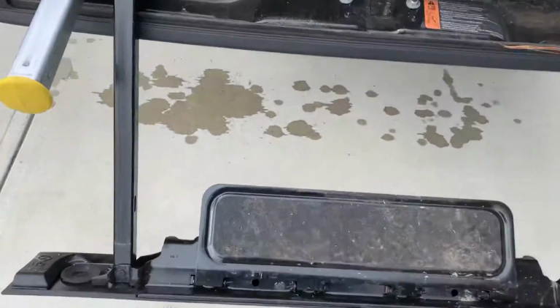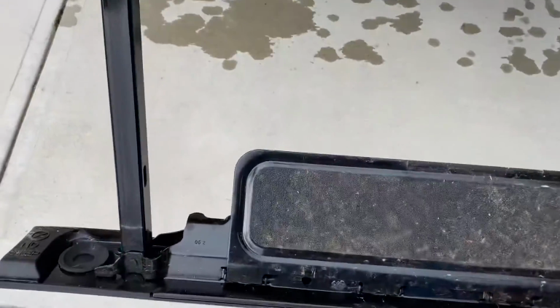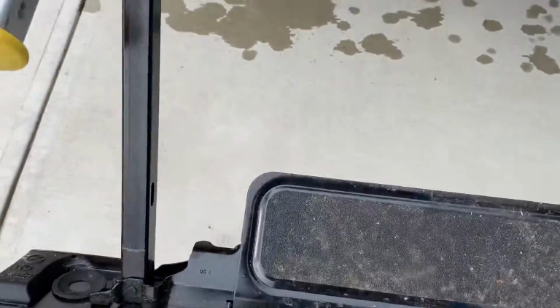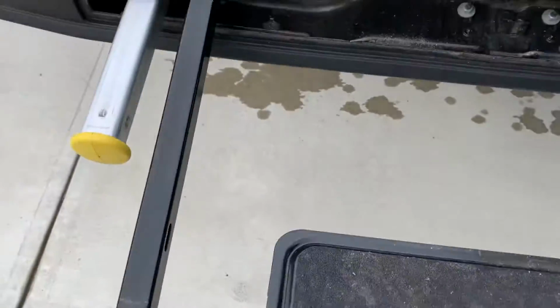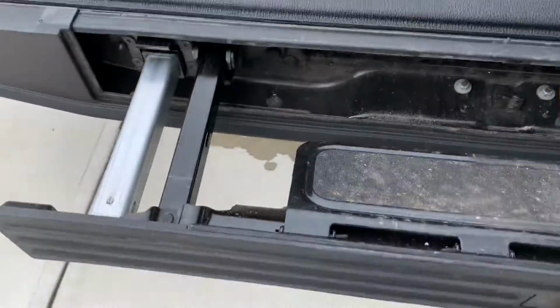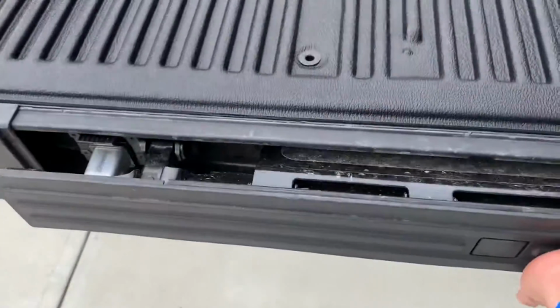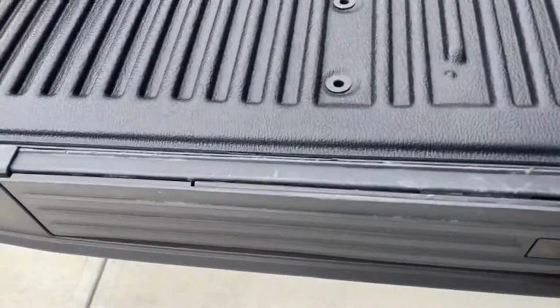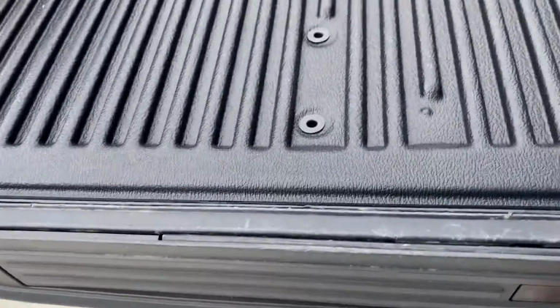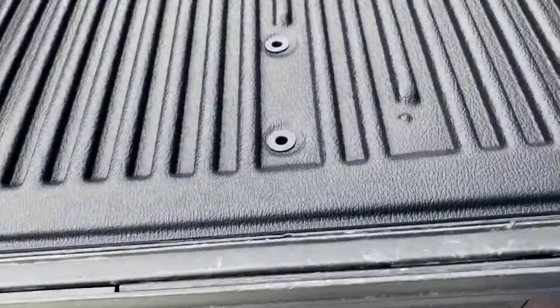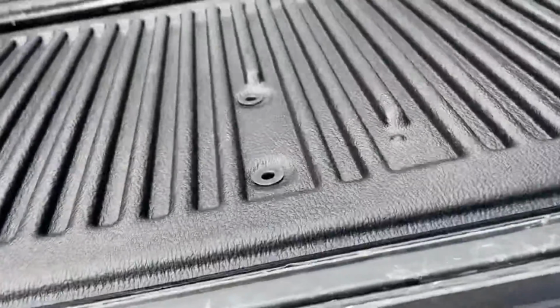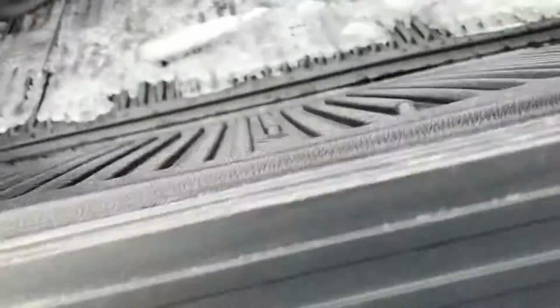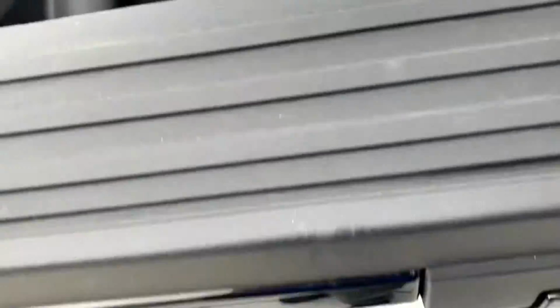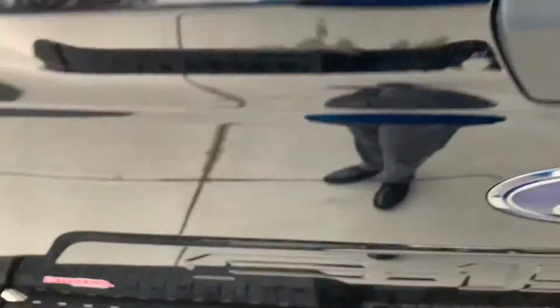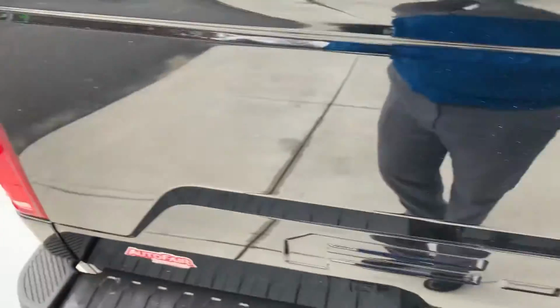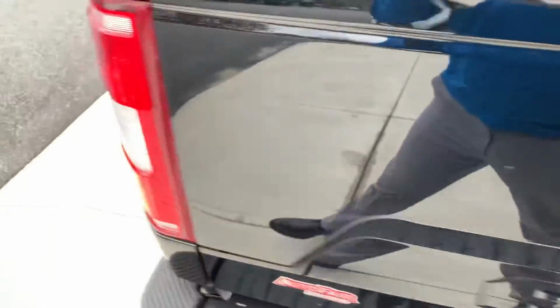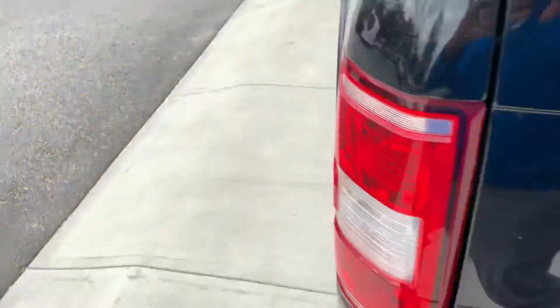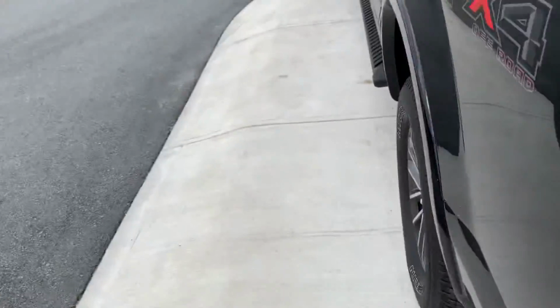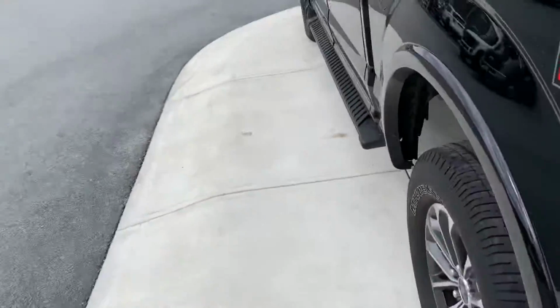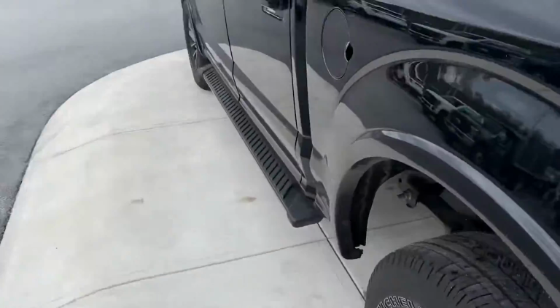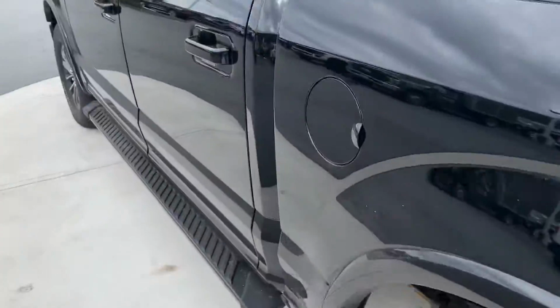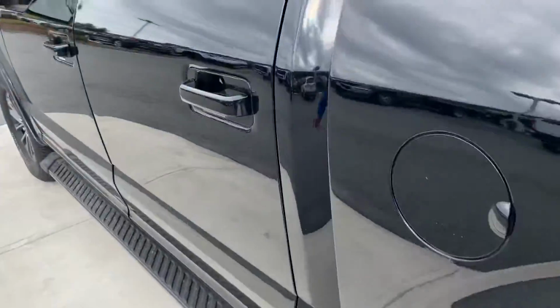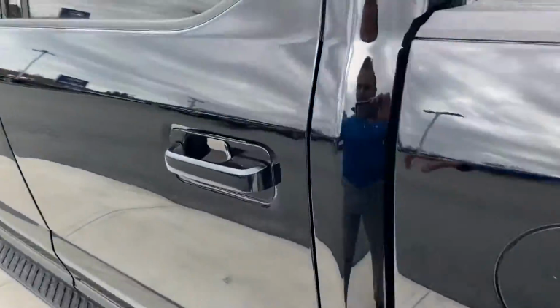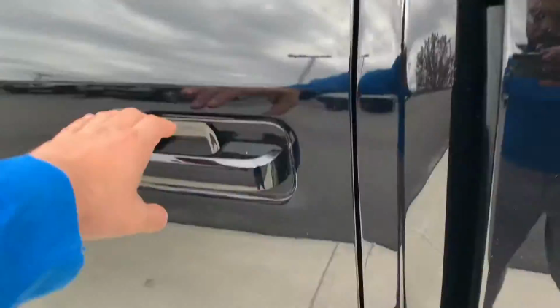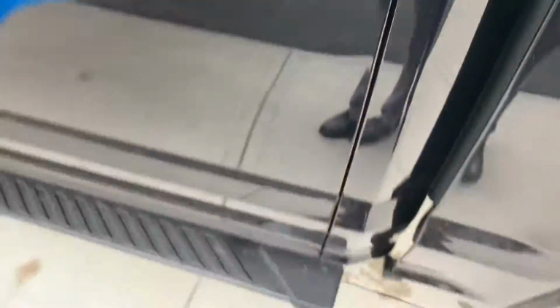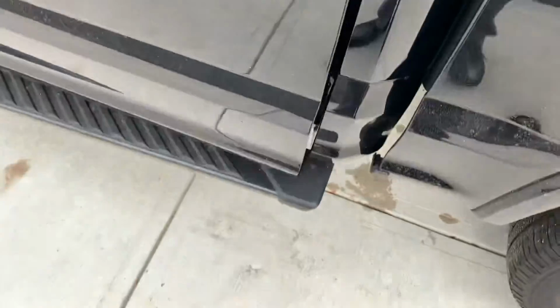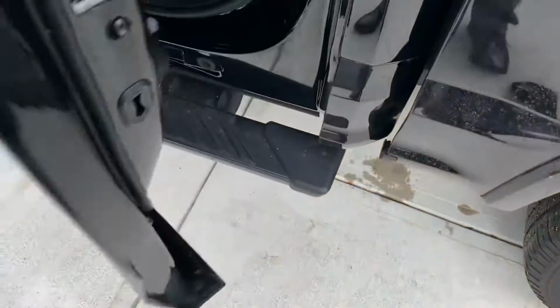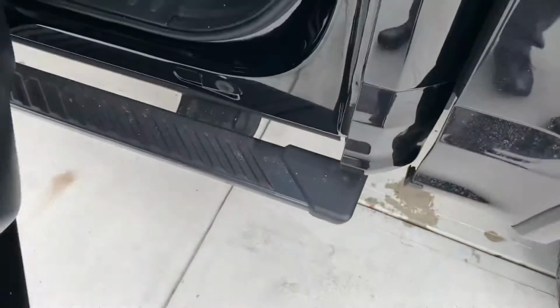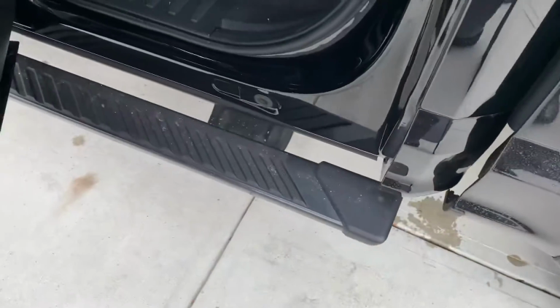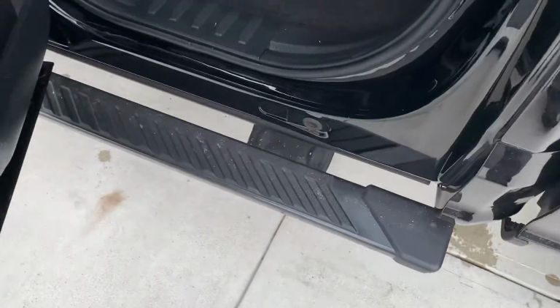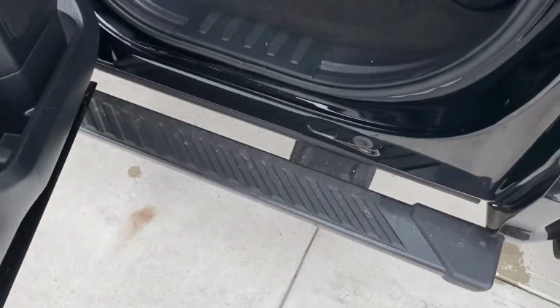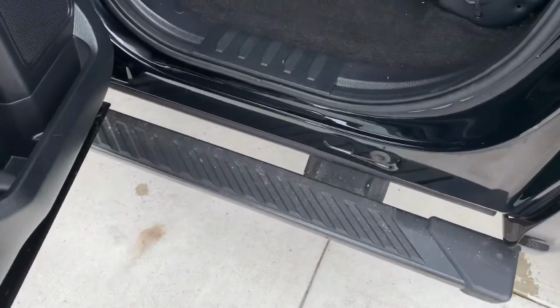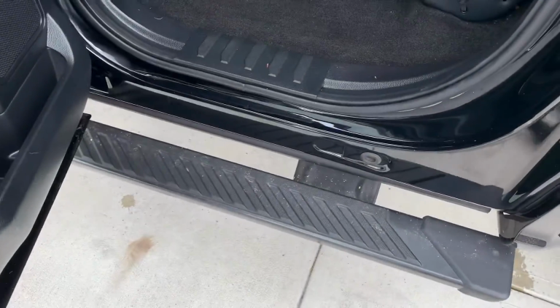Now we're going to put this back in and close up the tailgate. I'm going to take you over to the backseat. Look at this — we even got running boards, which makes it very easy to get in and out of the vehicle.